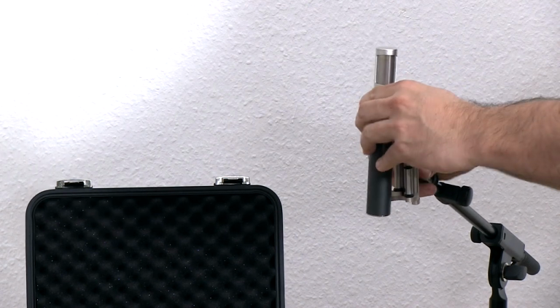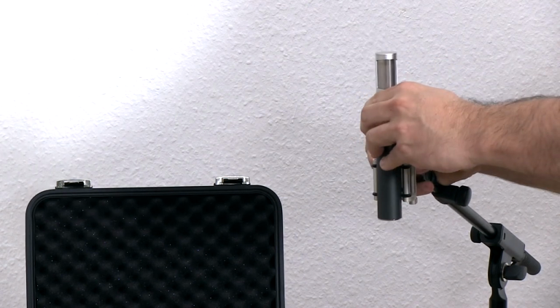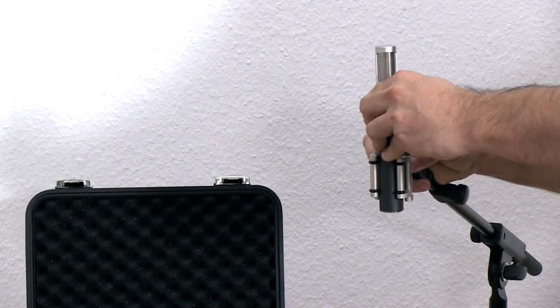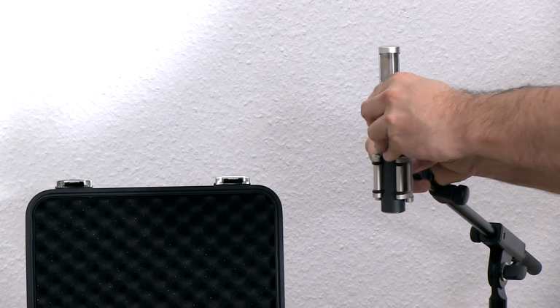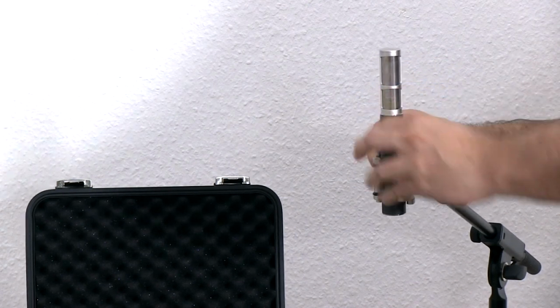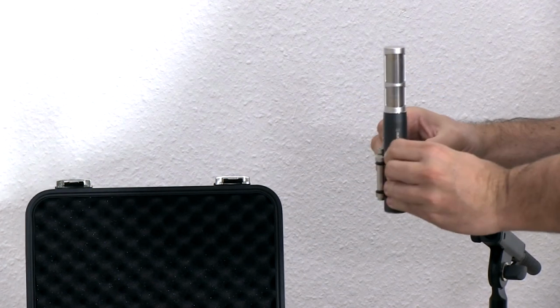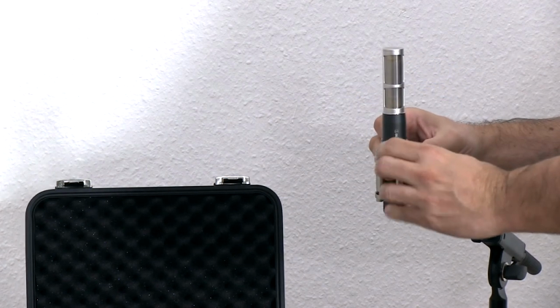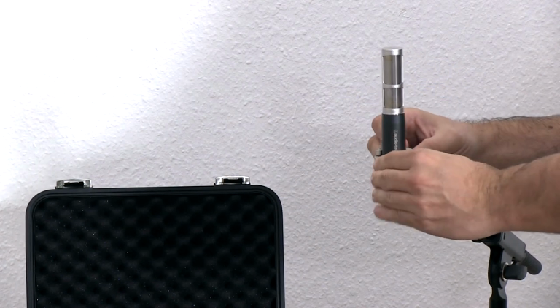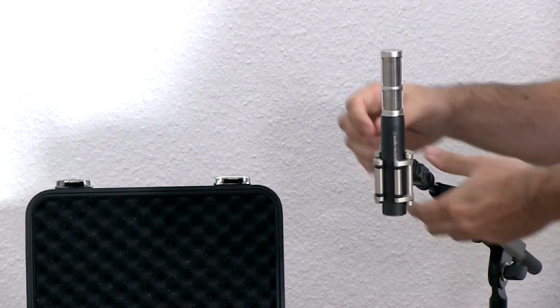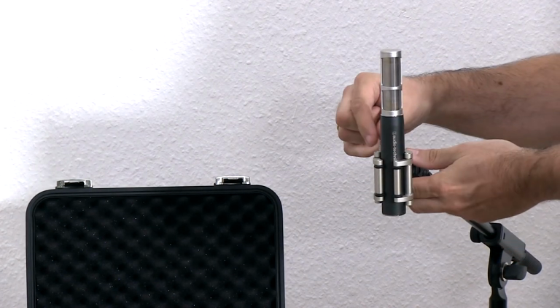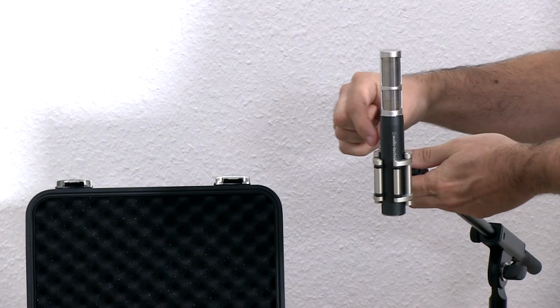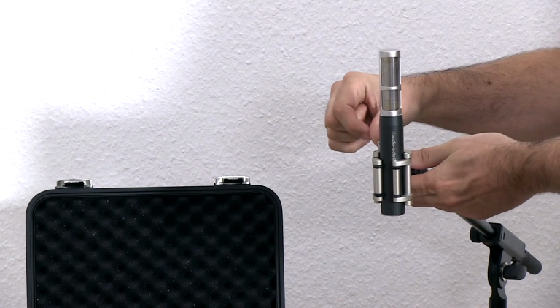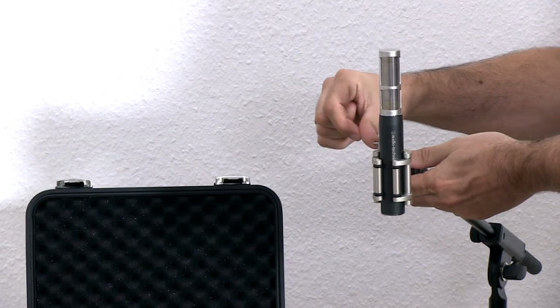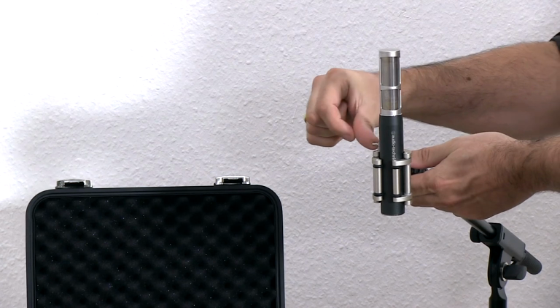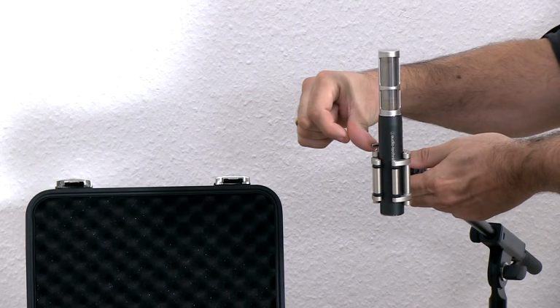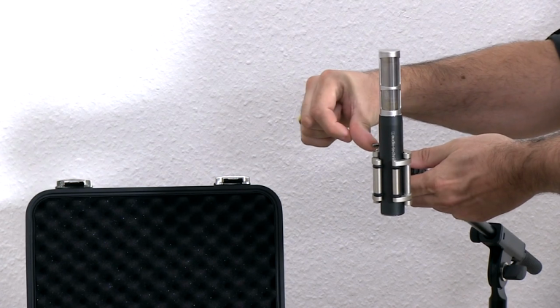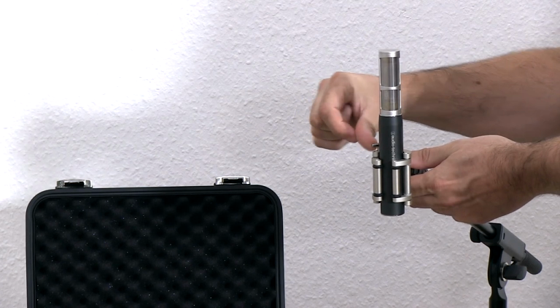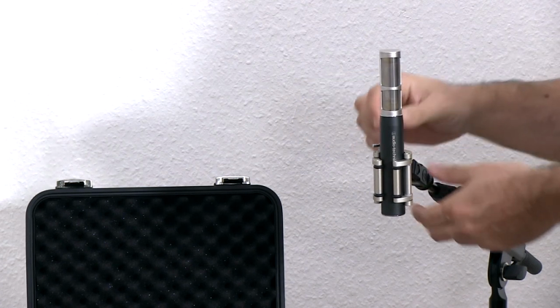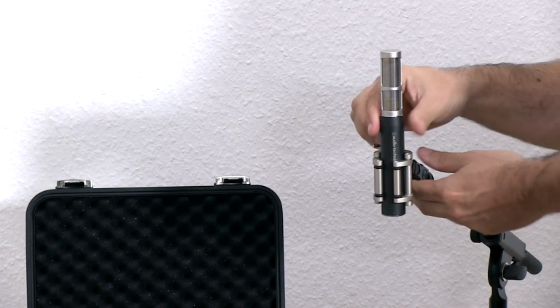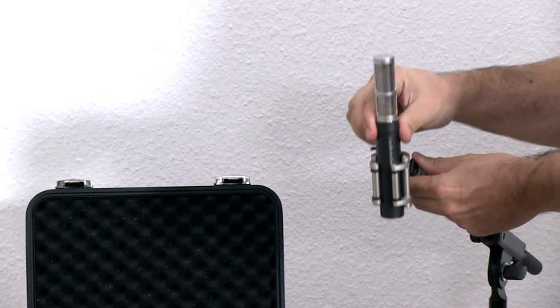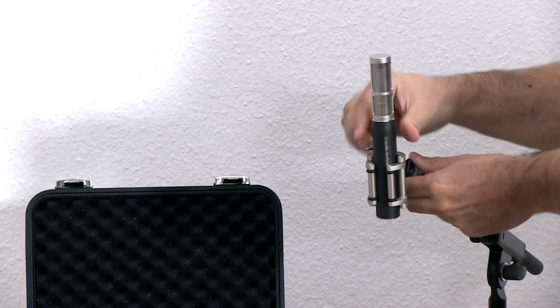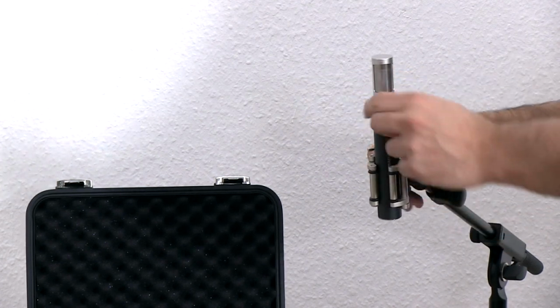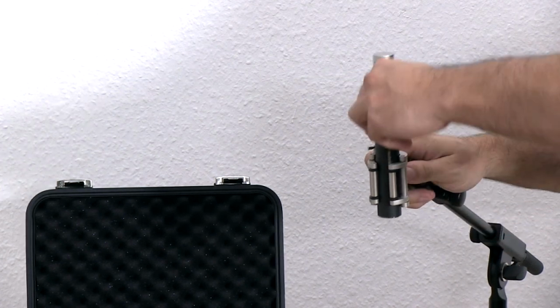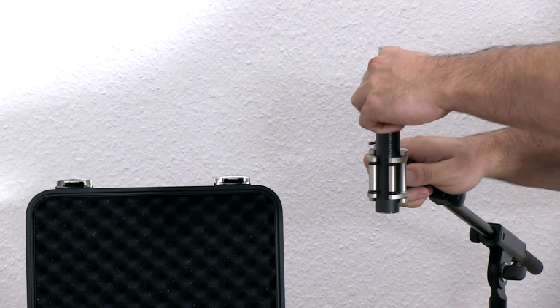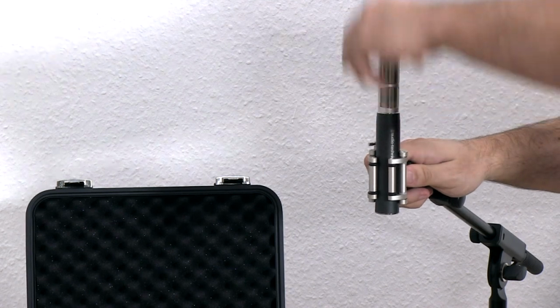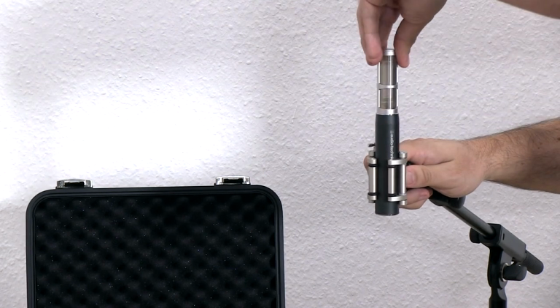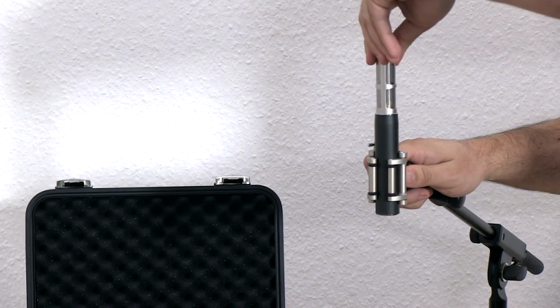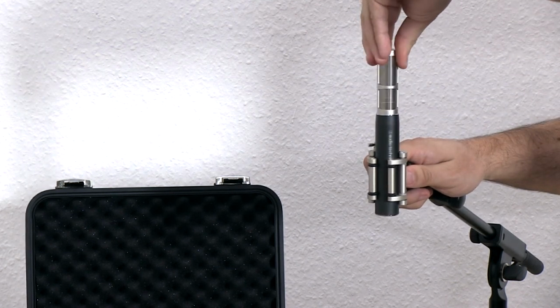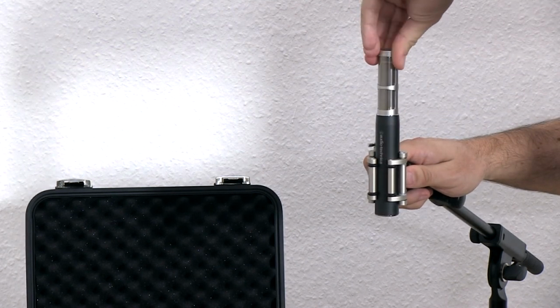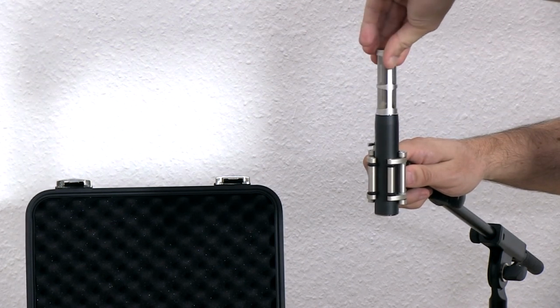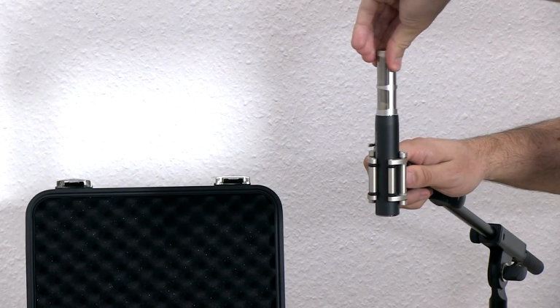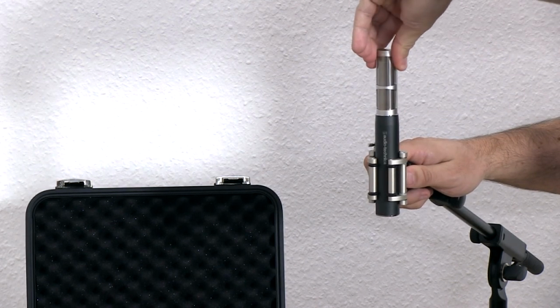Now it's locked in, and if you want to secure it, you flip this switch at the back — and now it cannot come out anymore. You can still twist the microphone to the needed position.